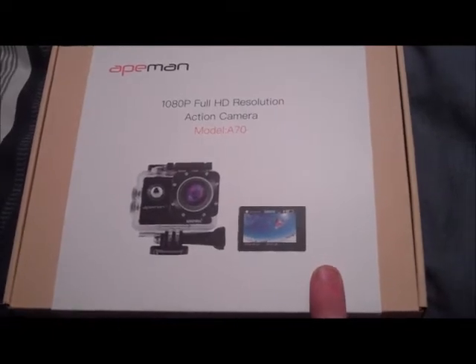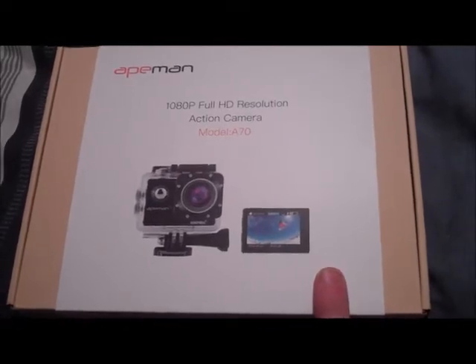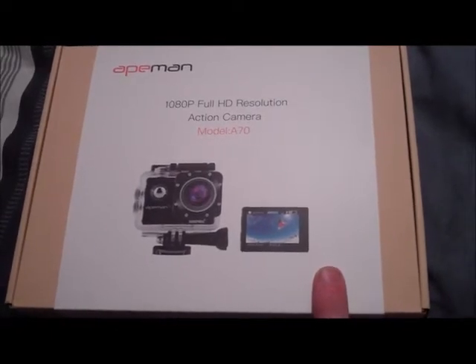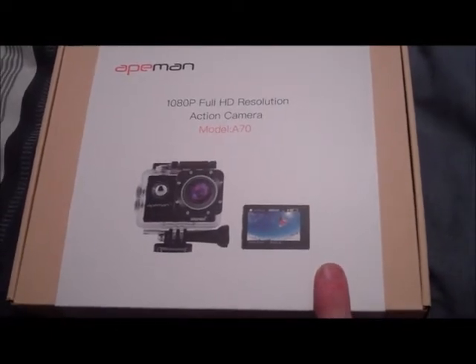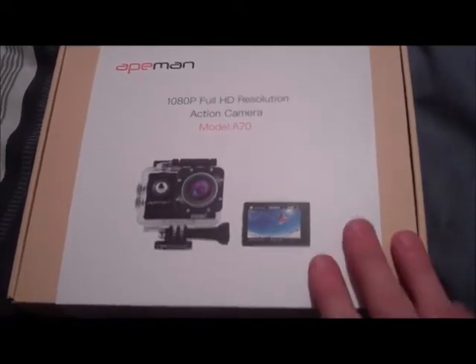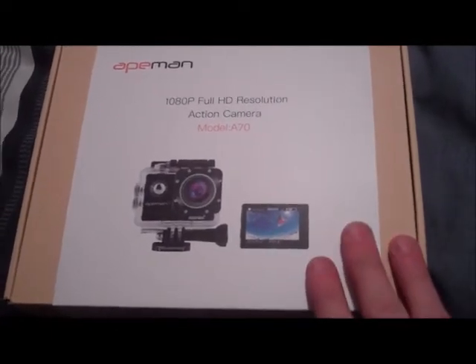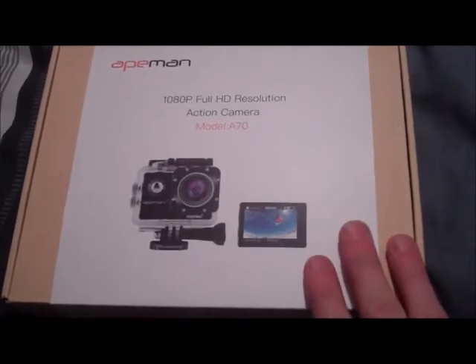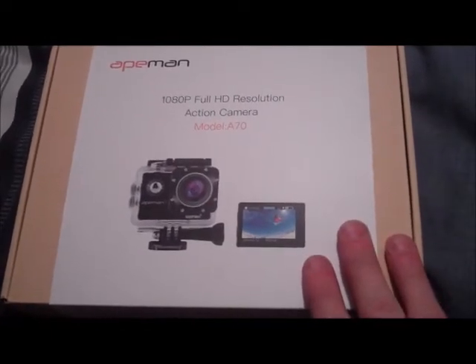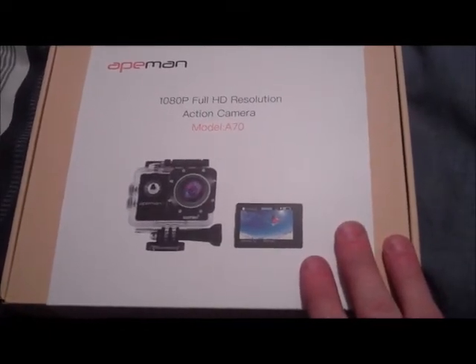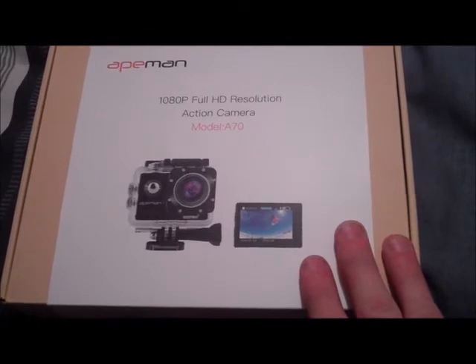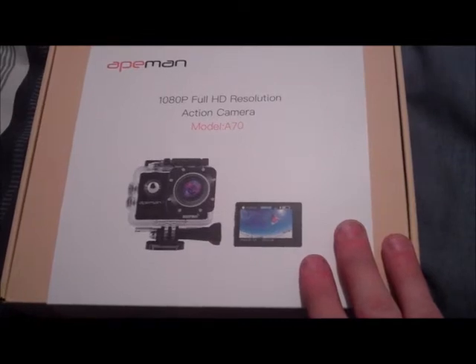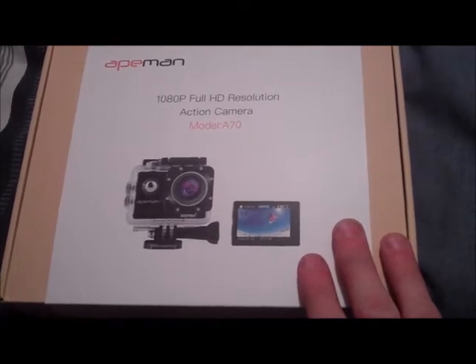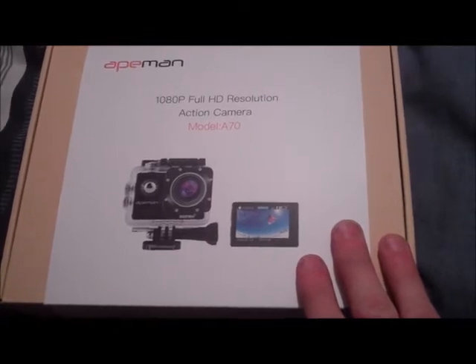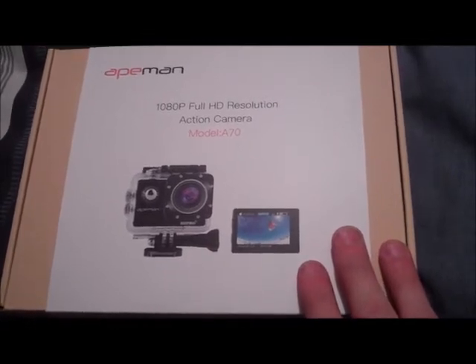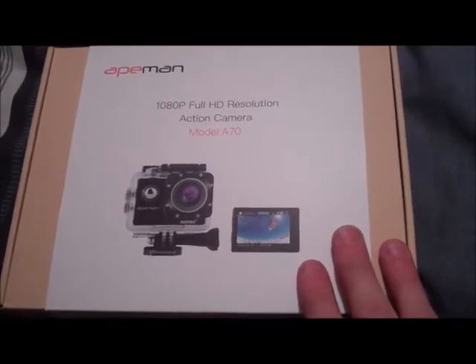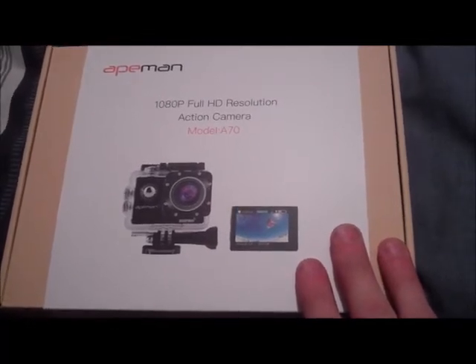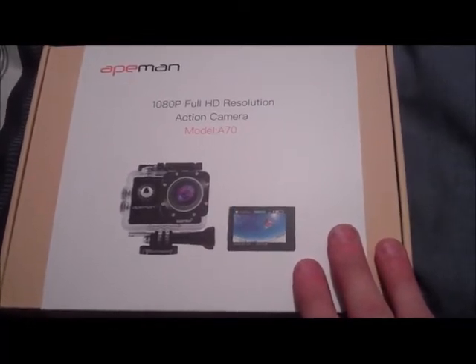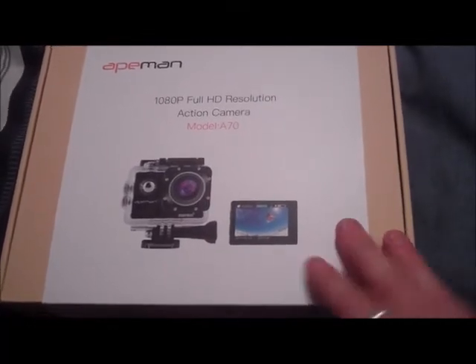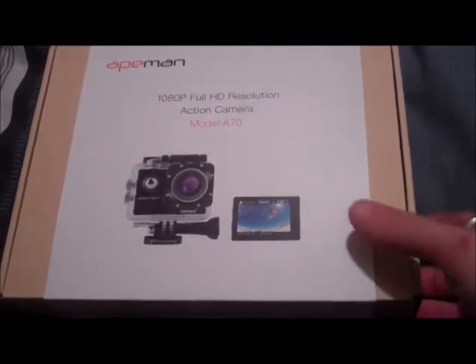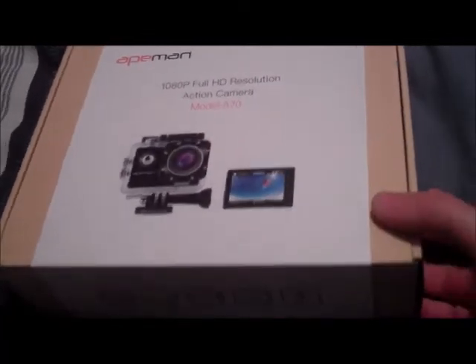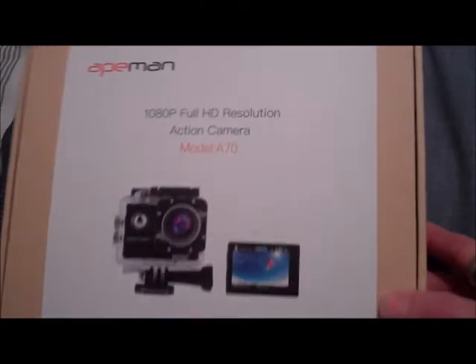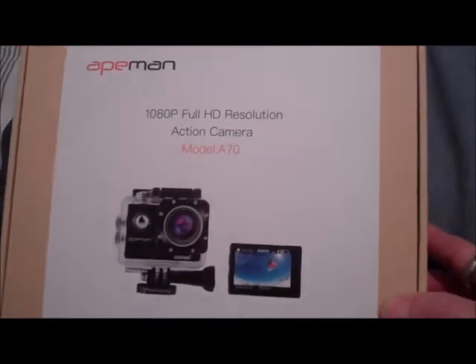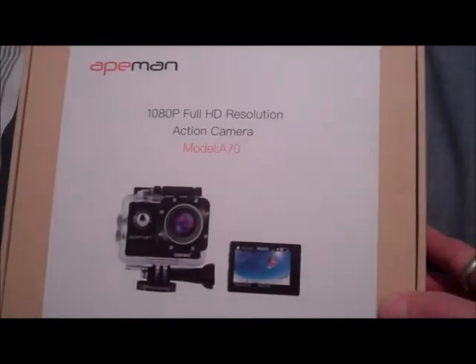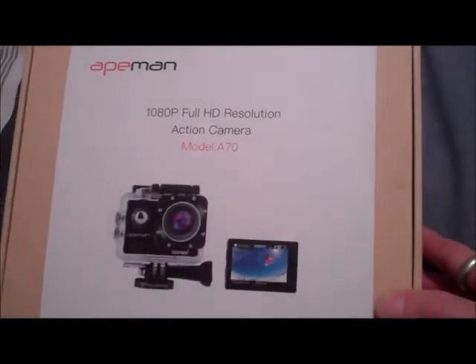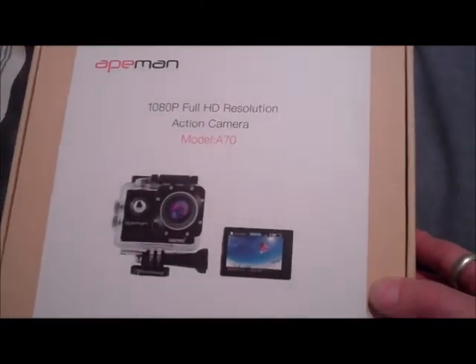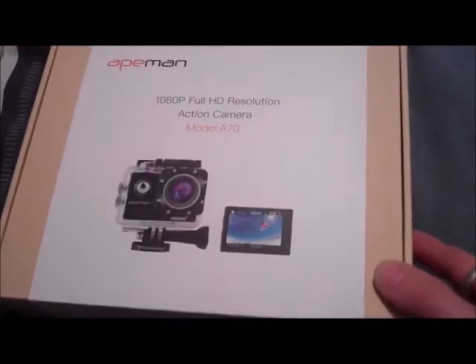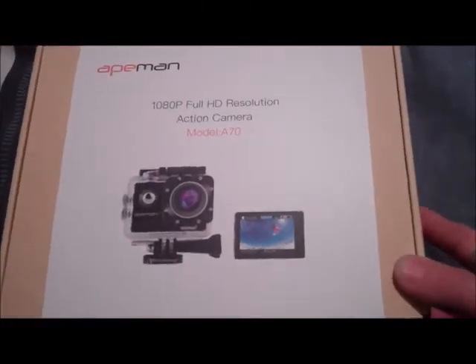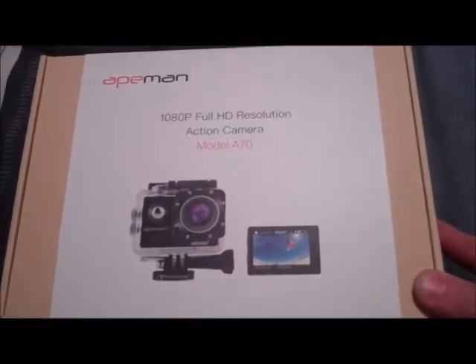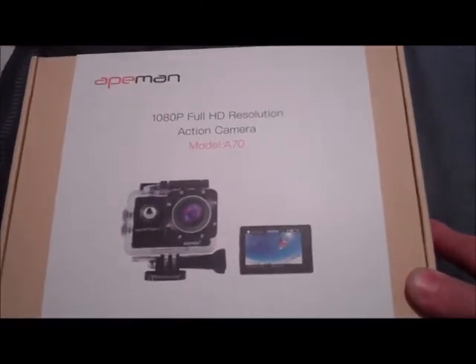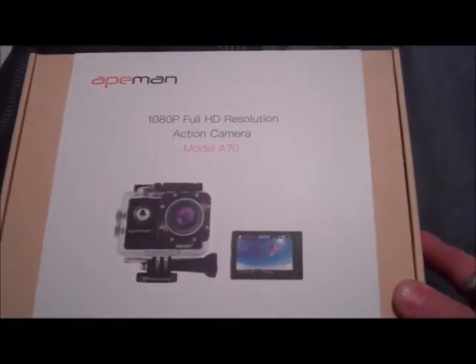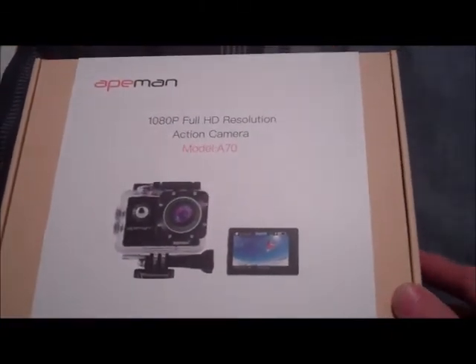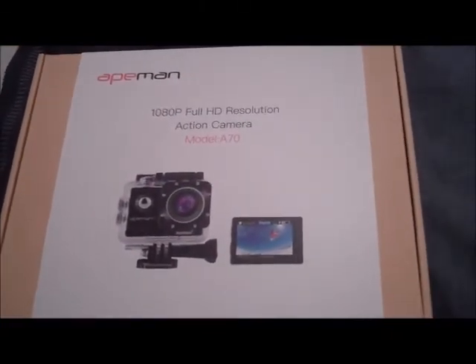But I'm going to set it up, get it all set up. I'm going to make another video where I show you the camera, show you all the accessories and stuff. But I thought I'd just give you a quick brief glimpse into what you get for just under £70.